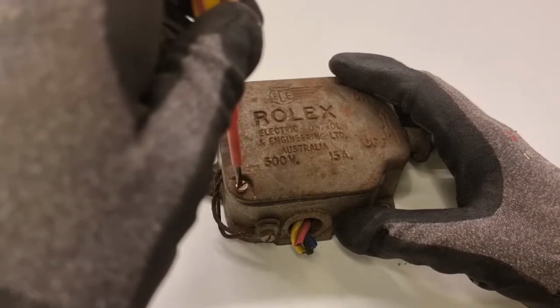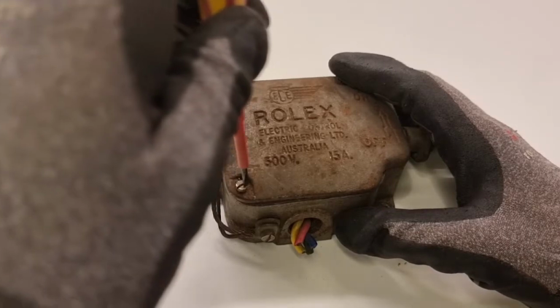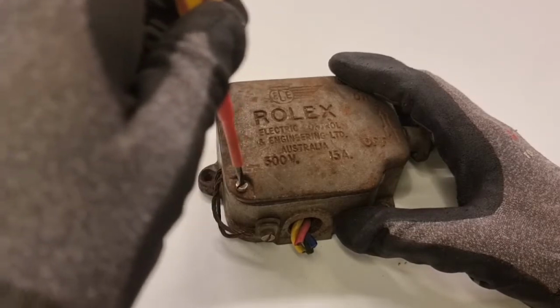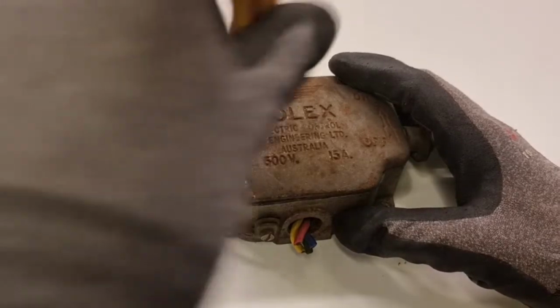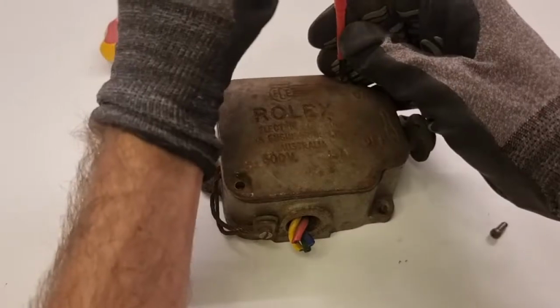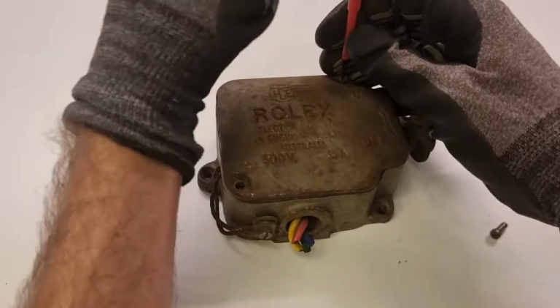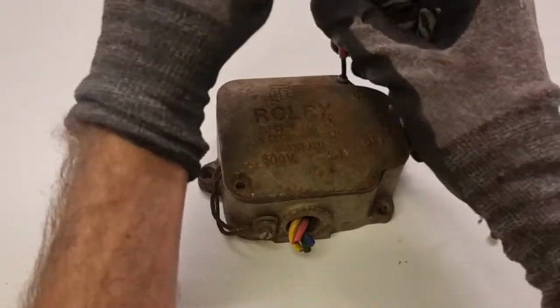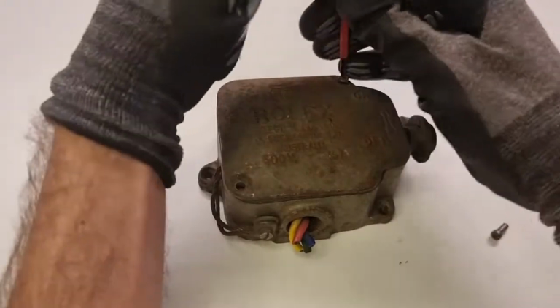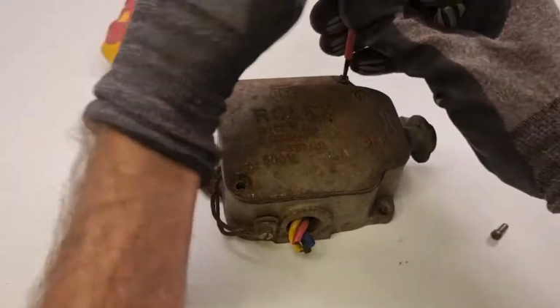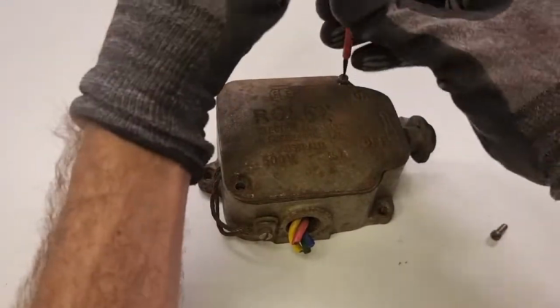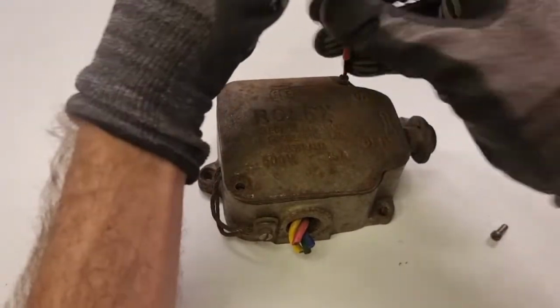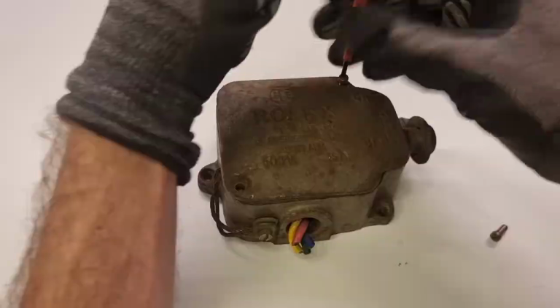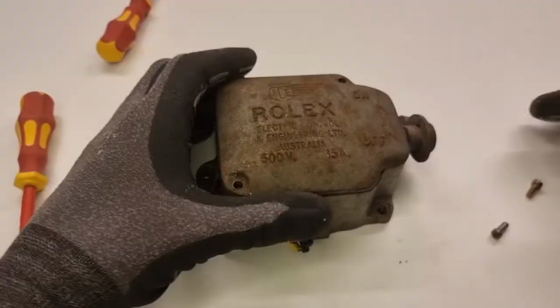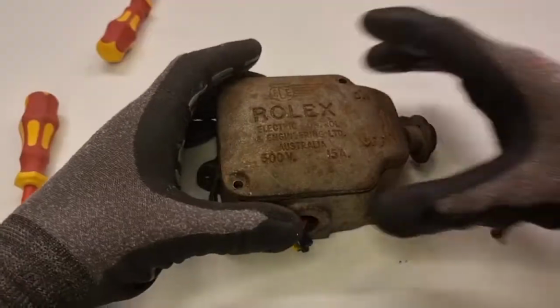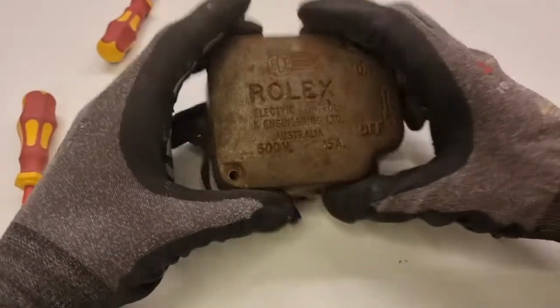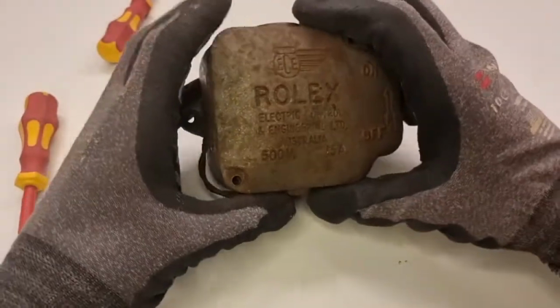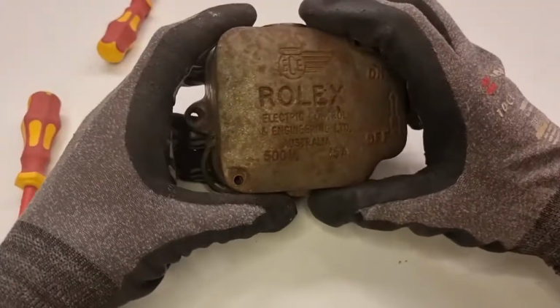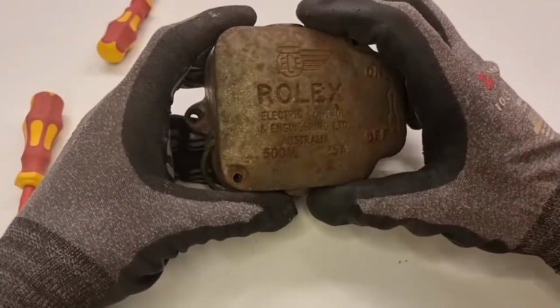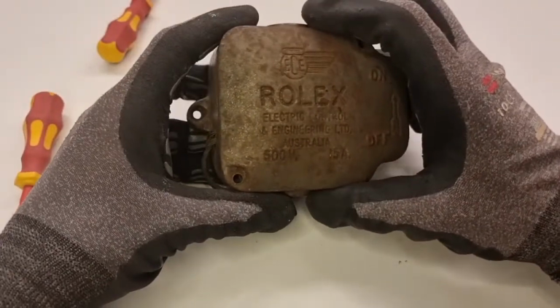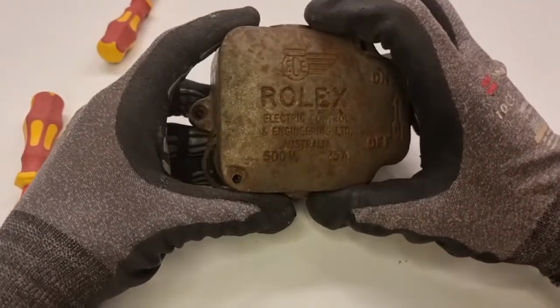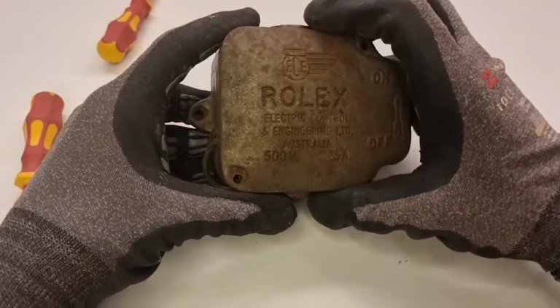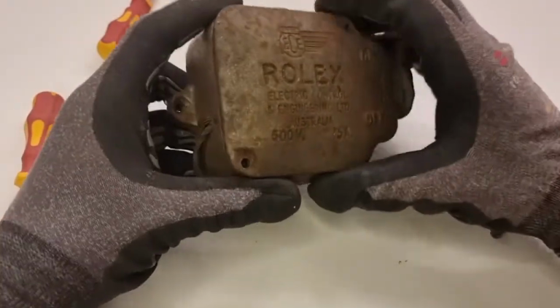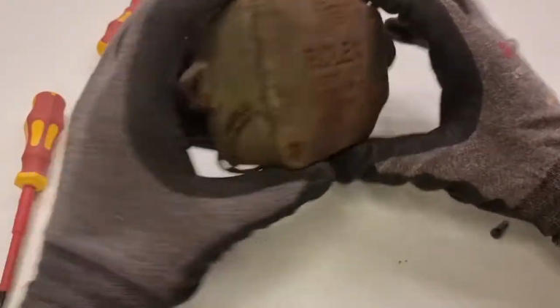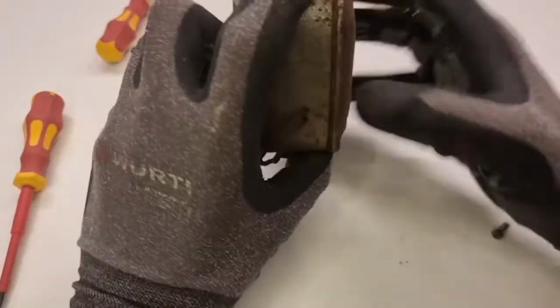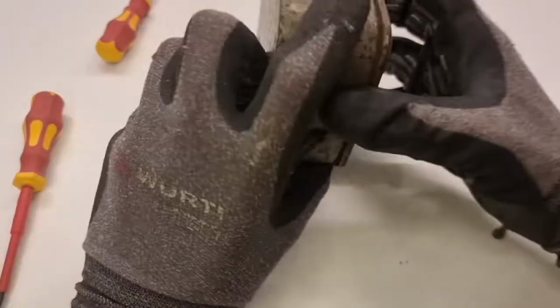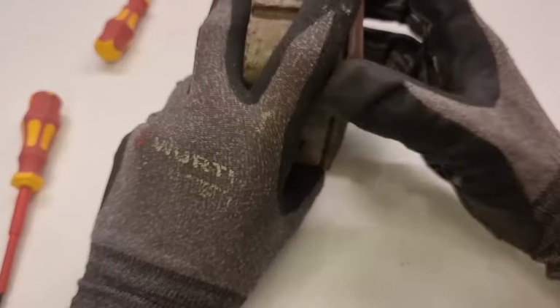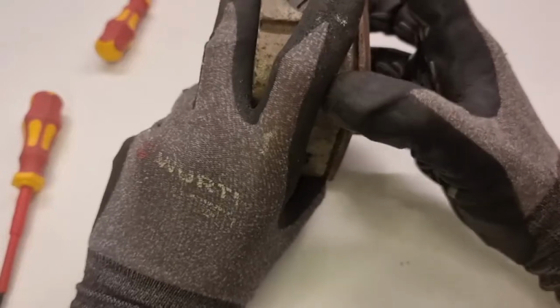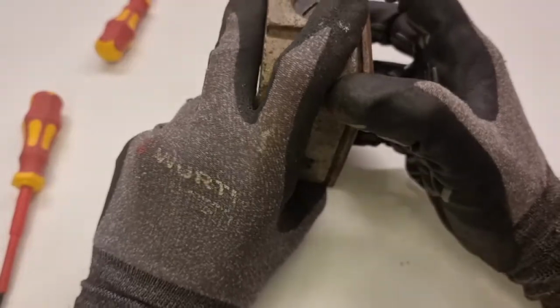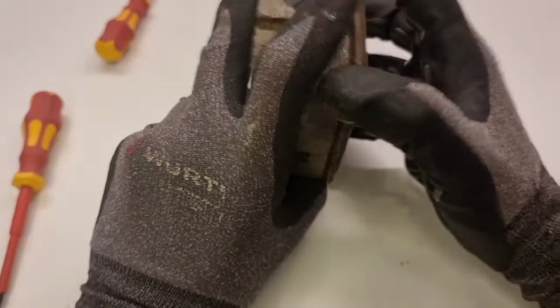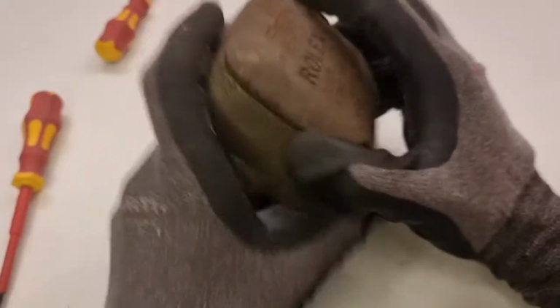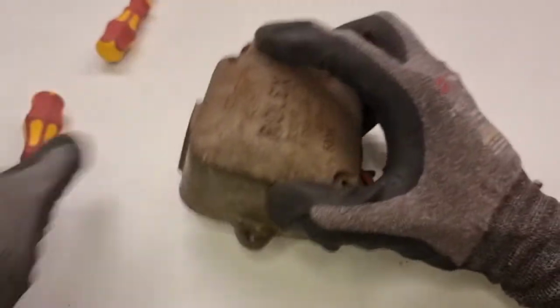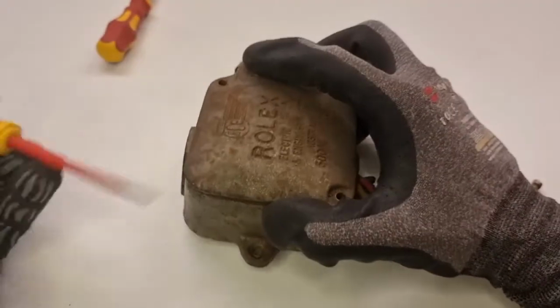Well, that's where I come in. It would still probably work as-is — that switch action feels really solid — but there's a lot of rust I'd like to deal with, it needs a new coat of paint, and I don't really trust that earth wire all that much either.